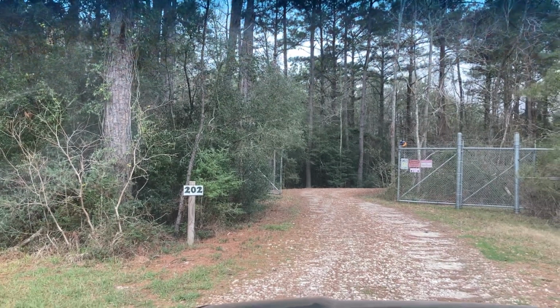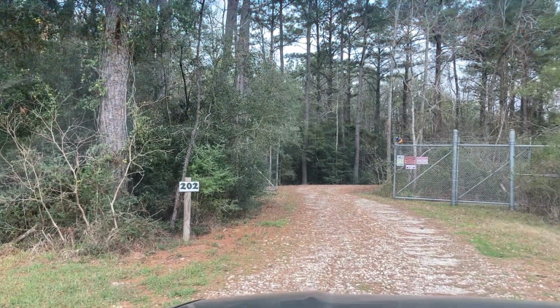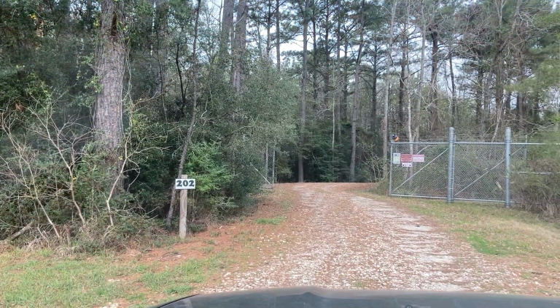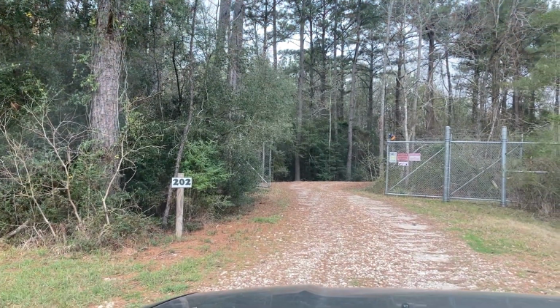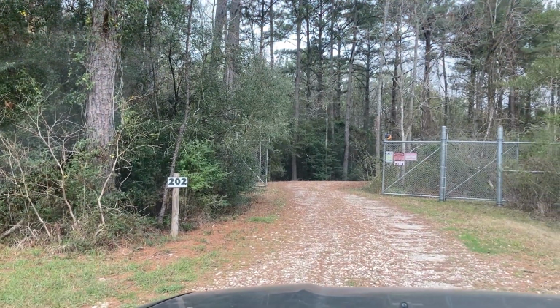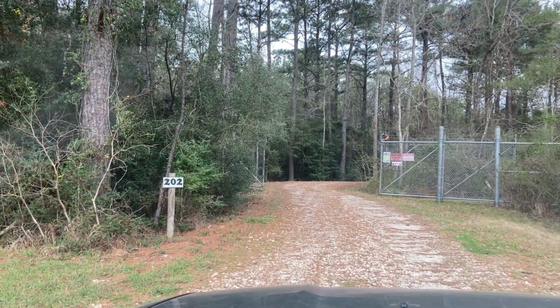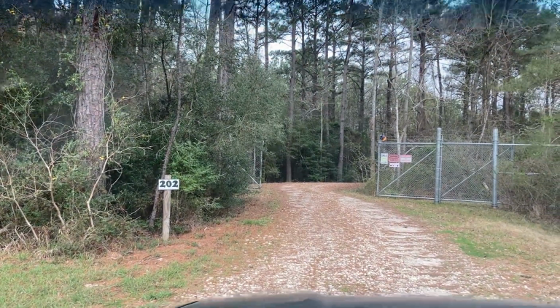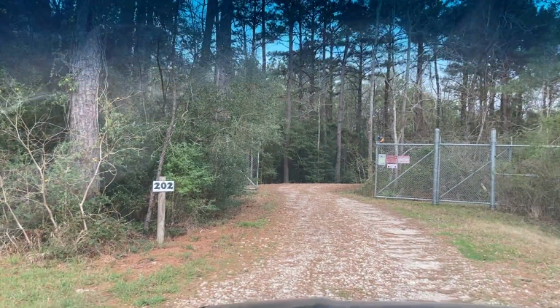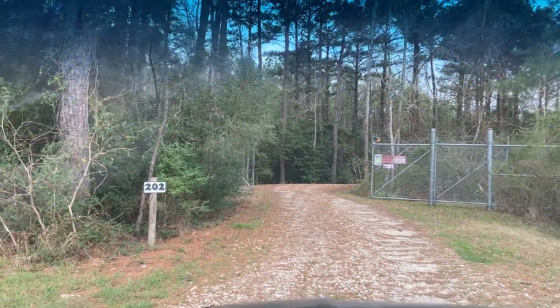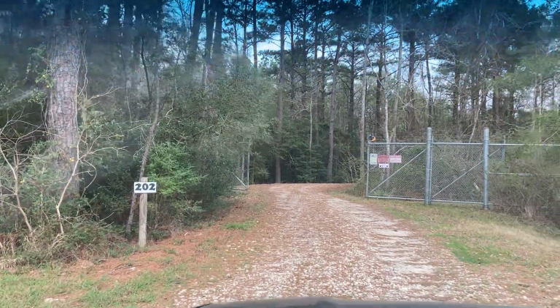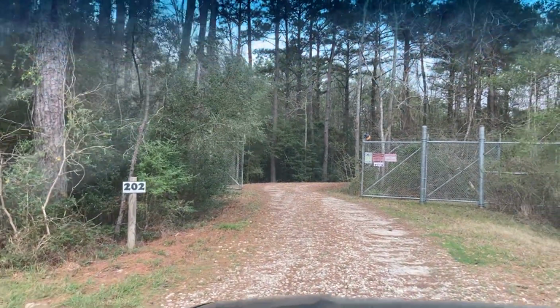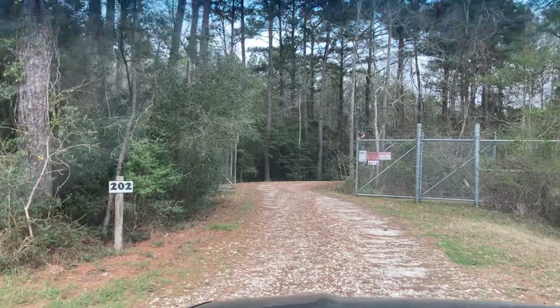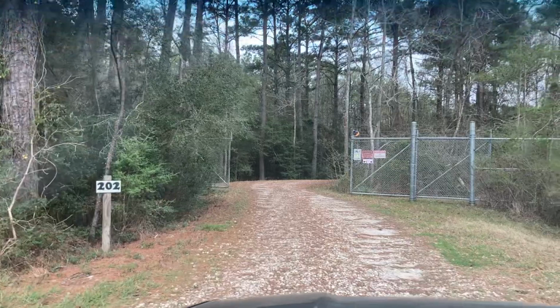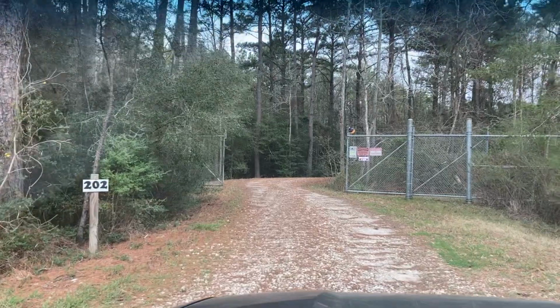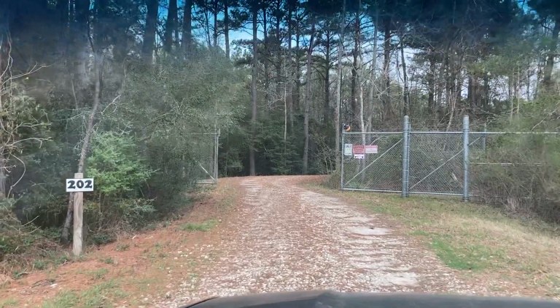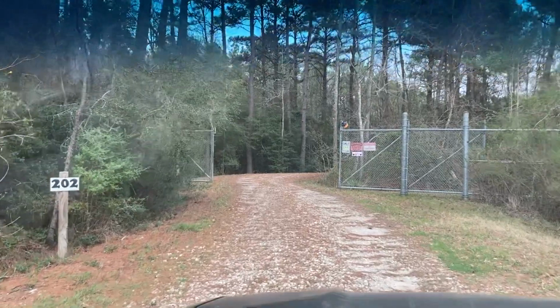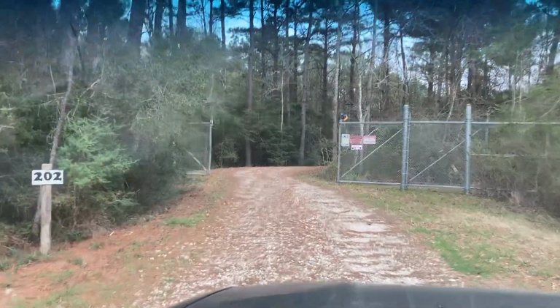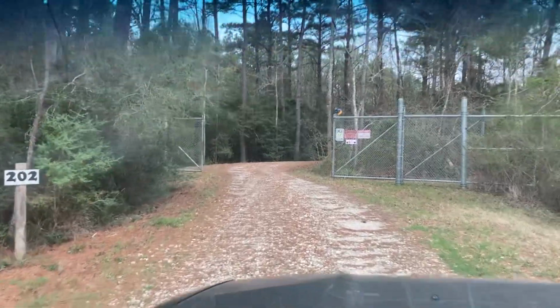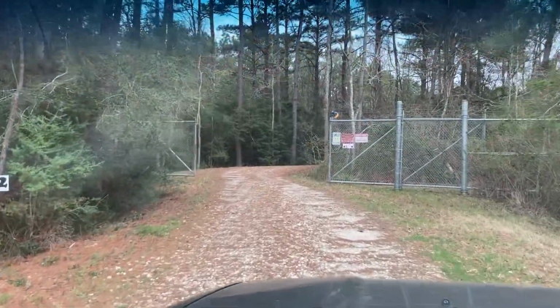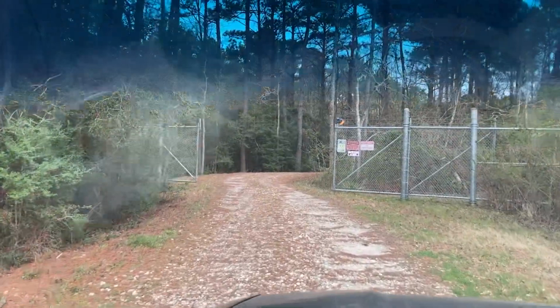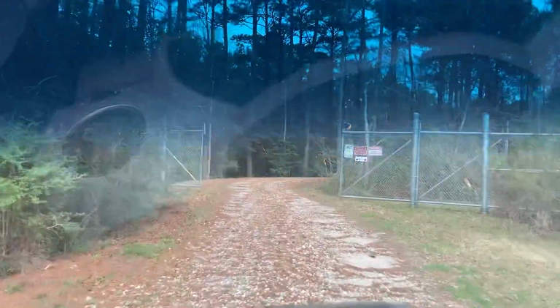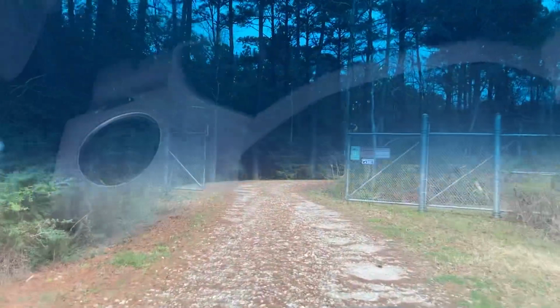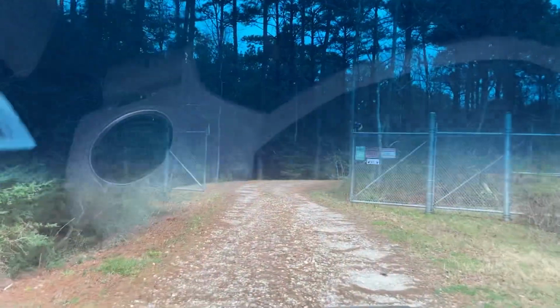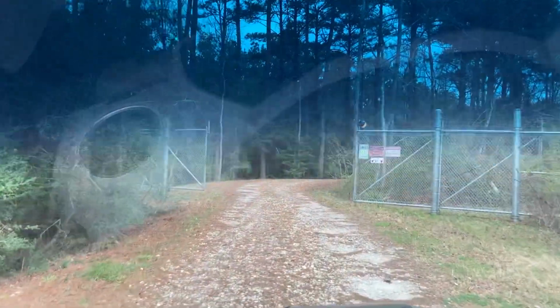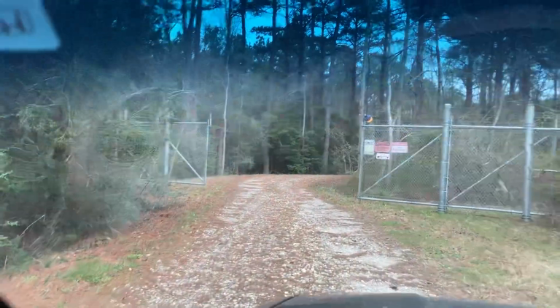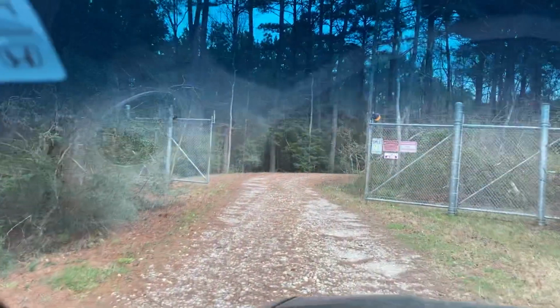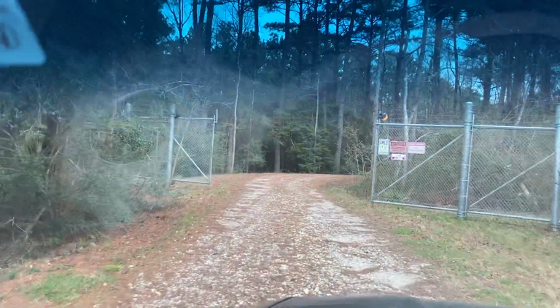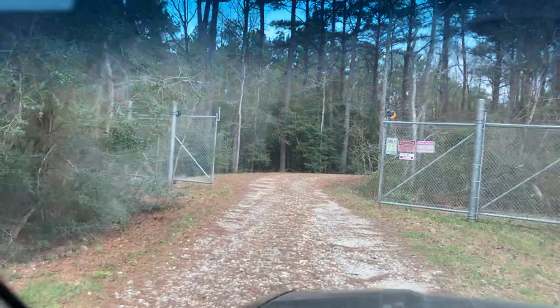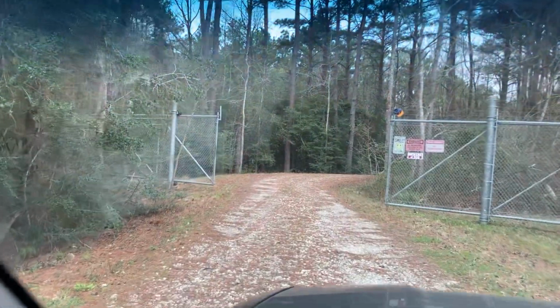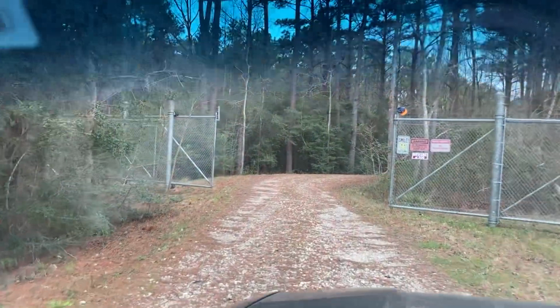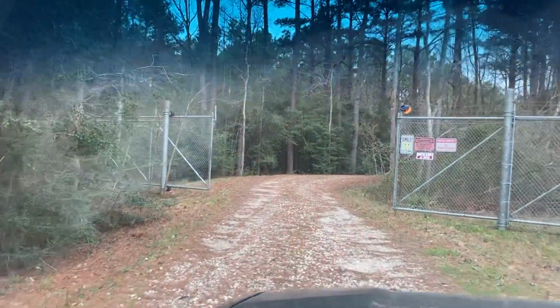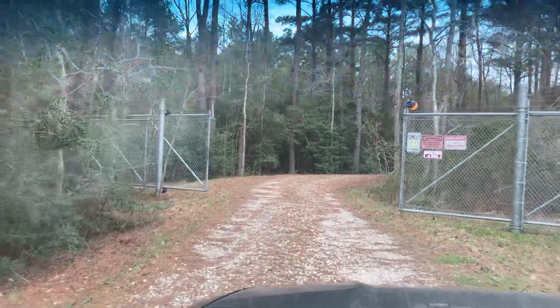Well, here we are at 202 West Stroker. Very quiet, intimate entrance behind a very lovely gate. Everything's really private back here.